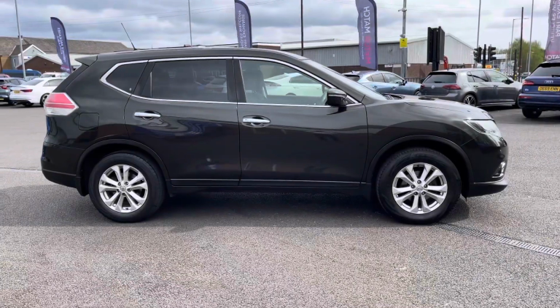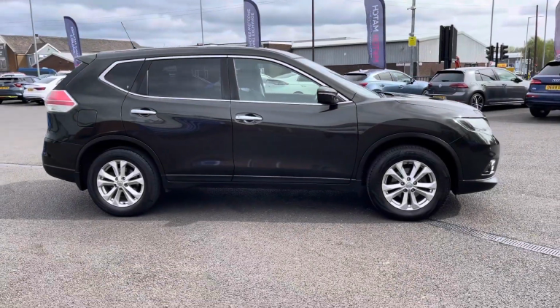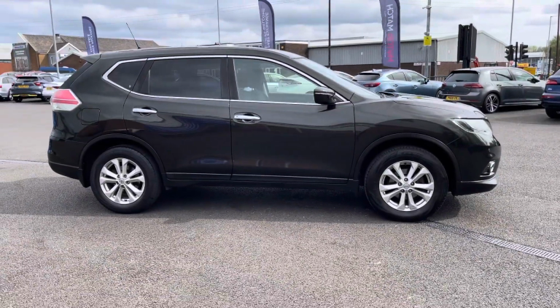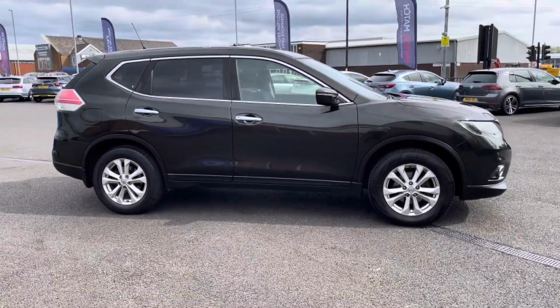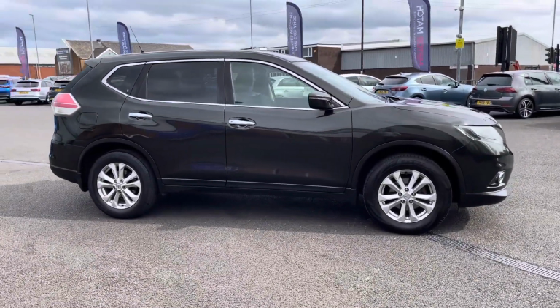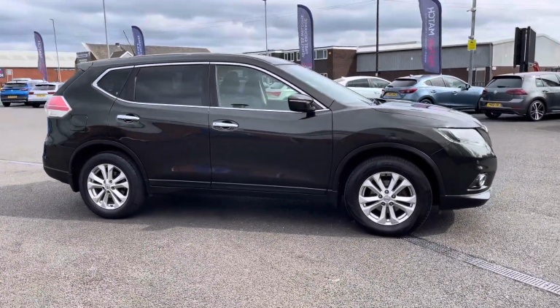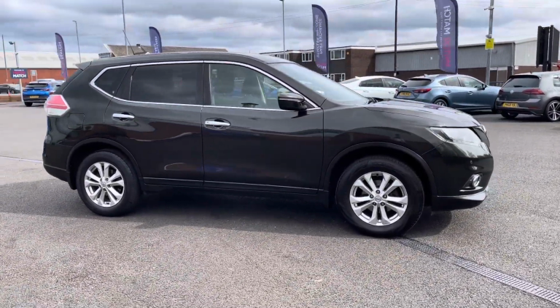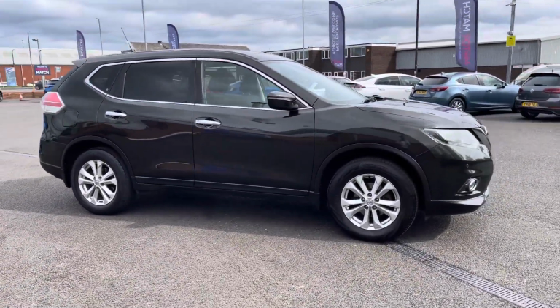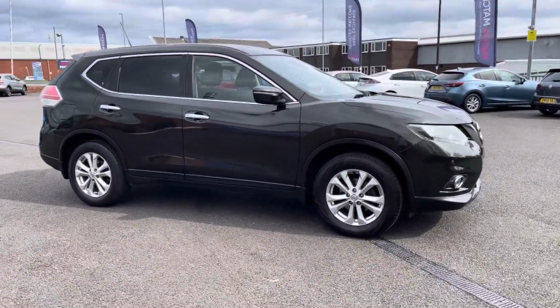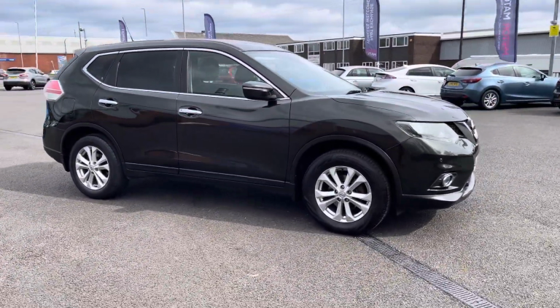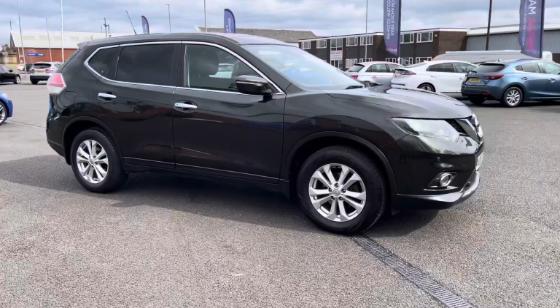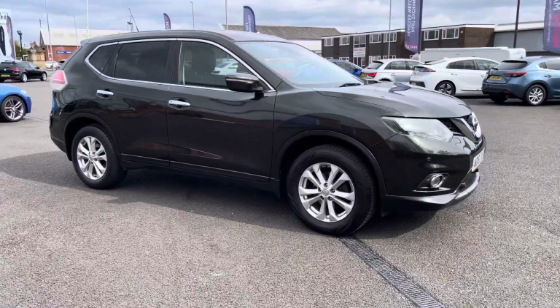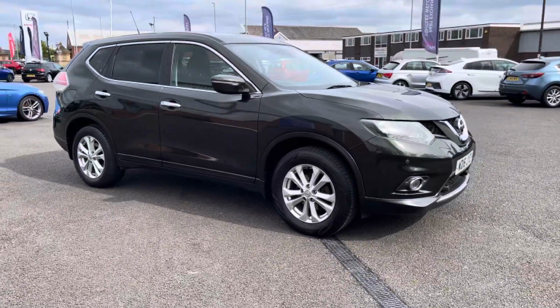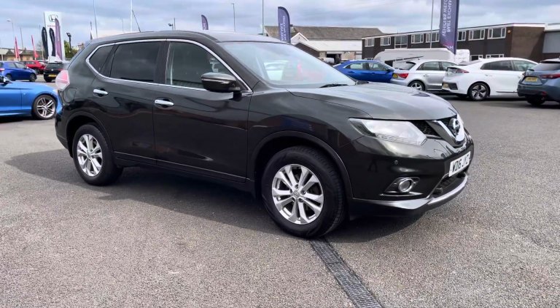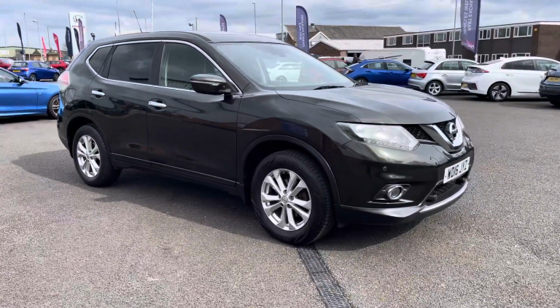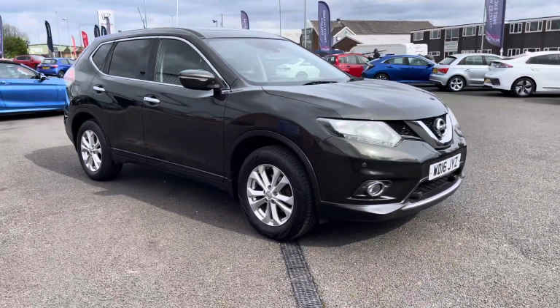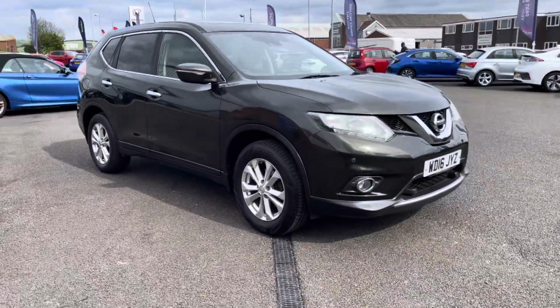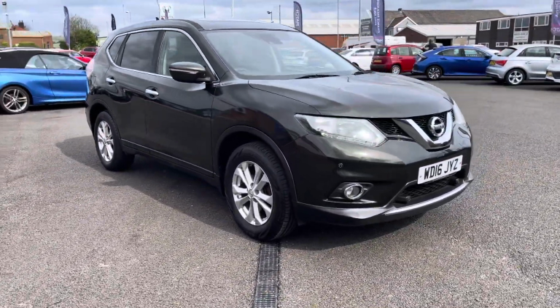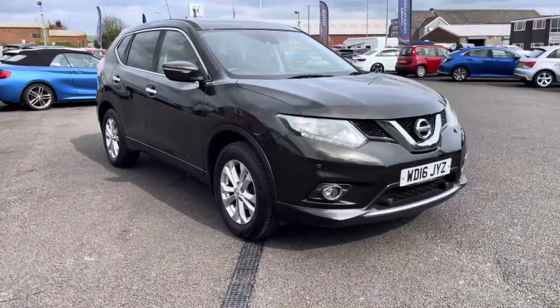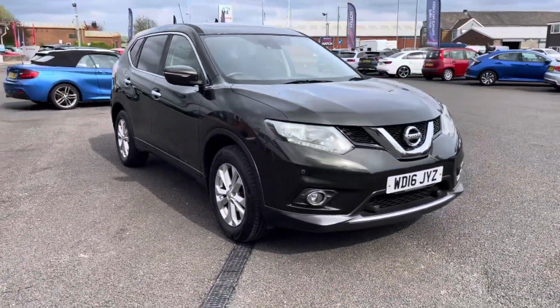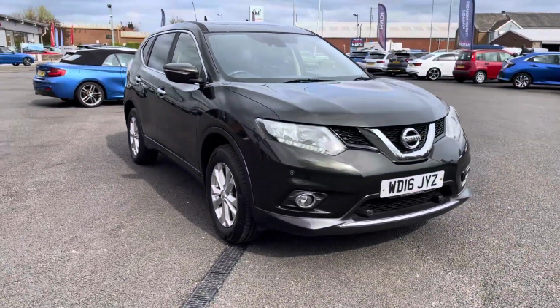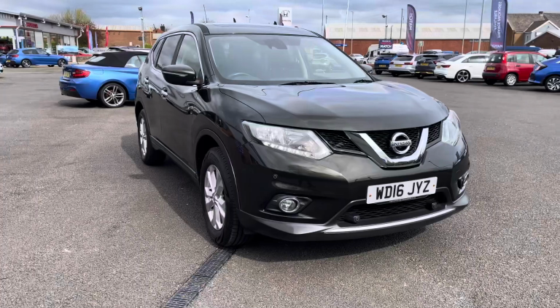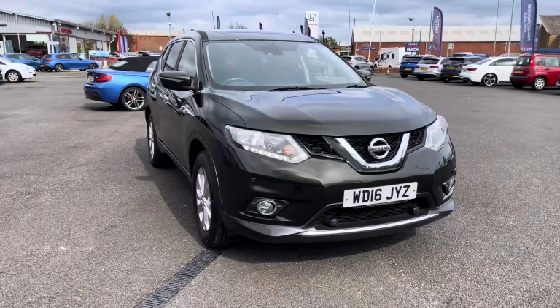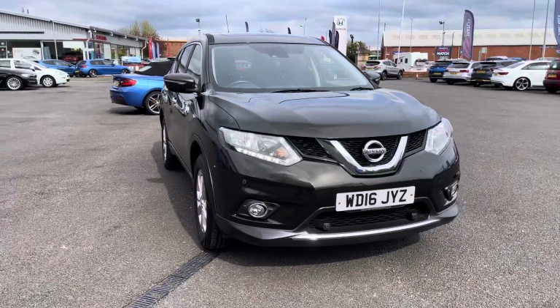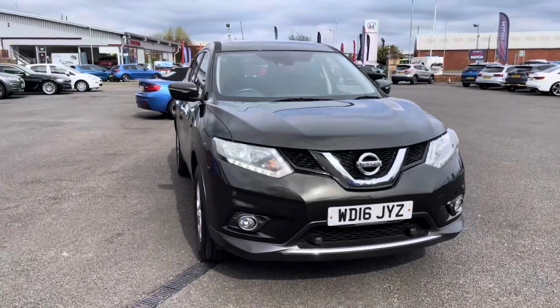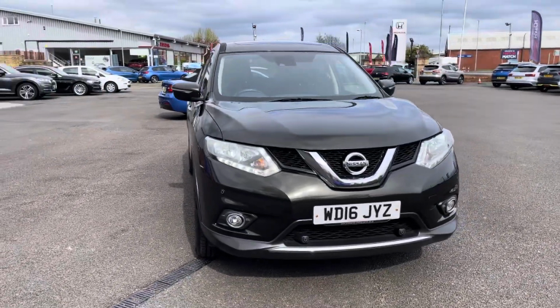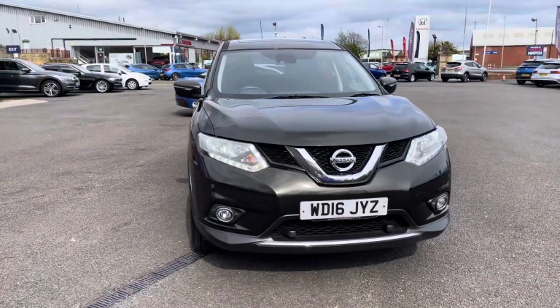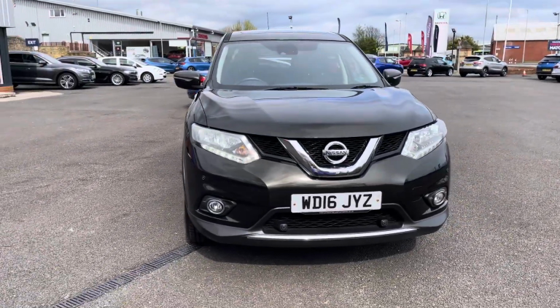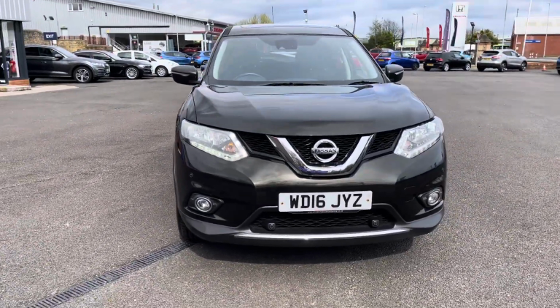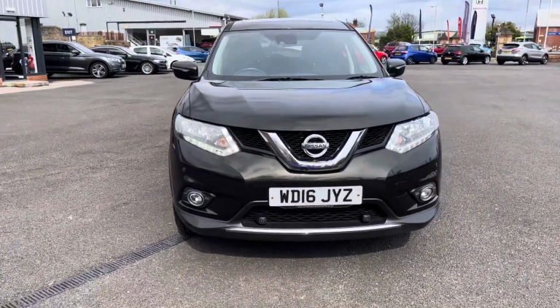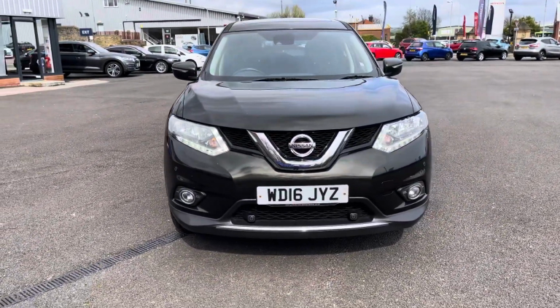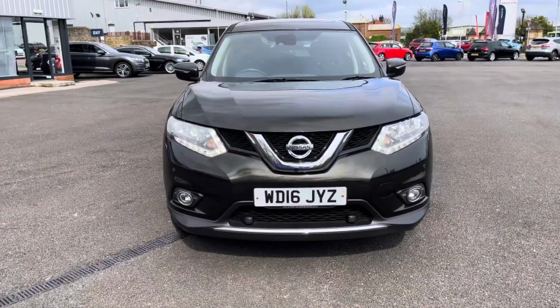Hi there, I'm Josh from Motor Match Bolton and today I'm going to be showing you around this used car for sale. This is the Nissan X-Trail DRGT Ascenta model, it is equipped with a 1.6 litre petrol engine and manual transmission. The vehicle is also EULES compliant.